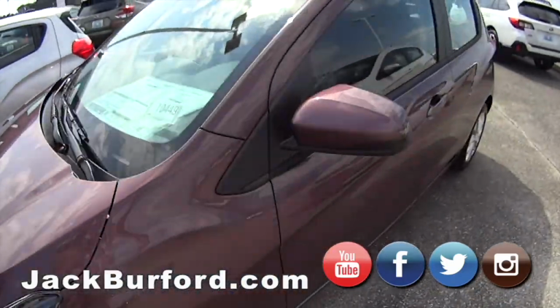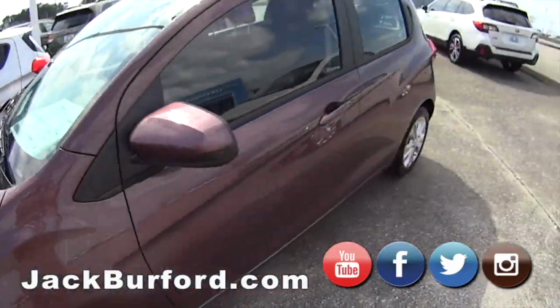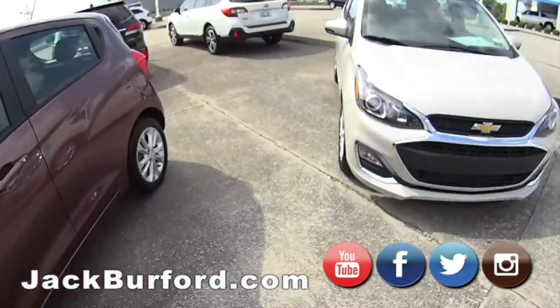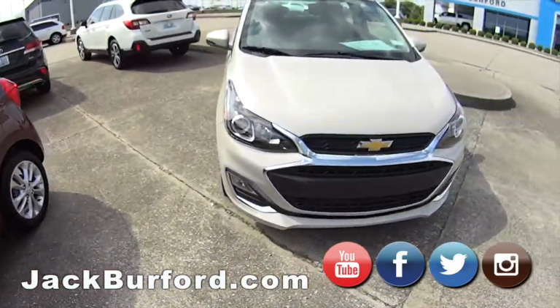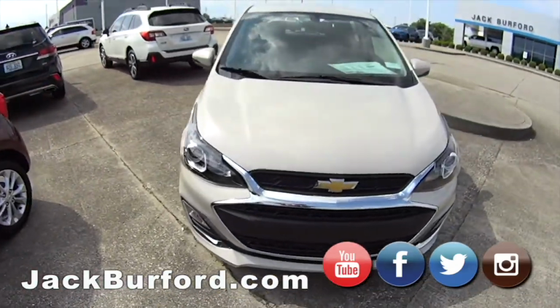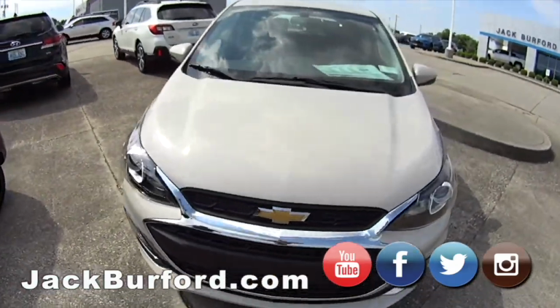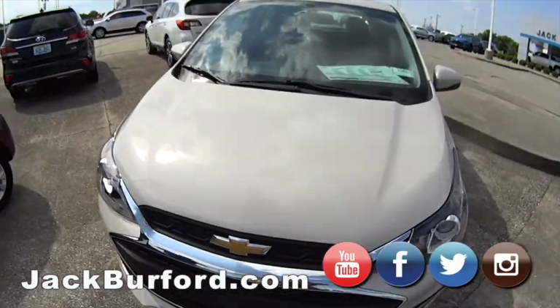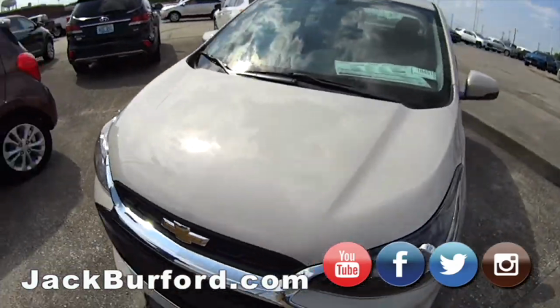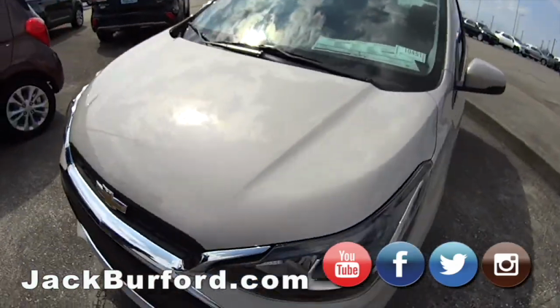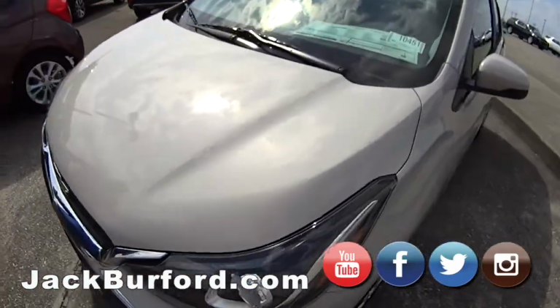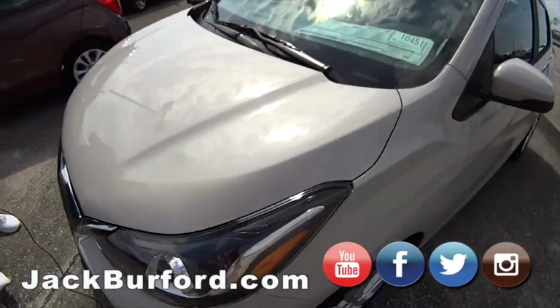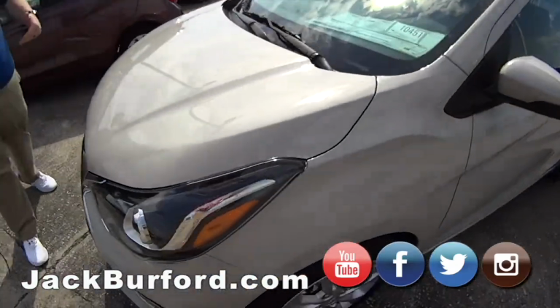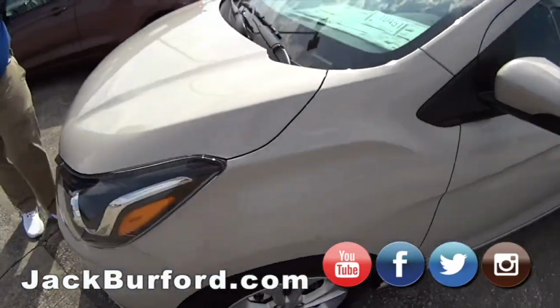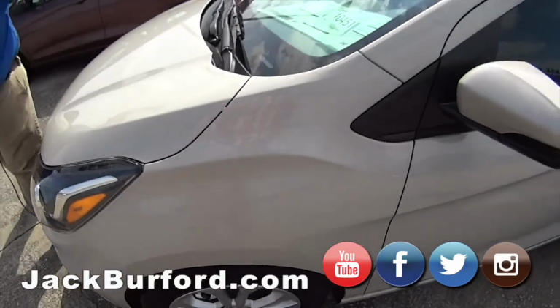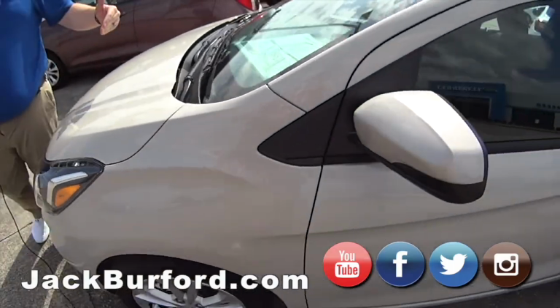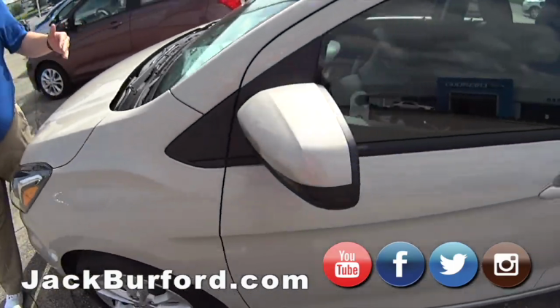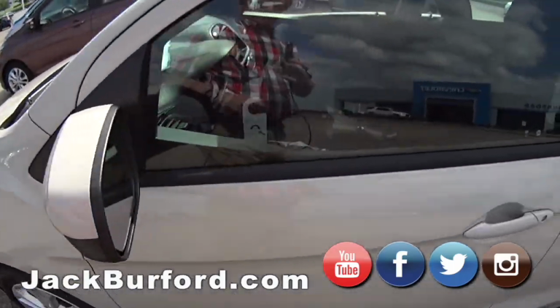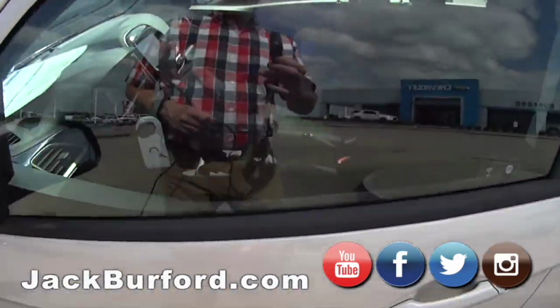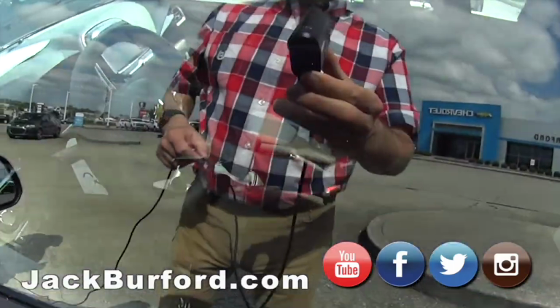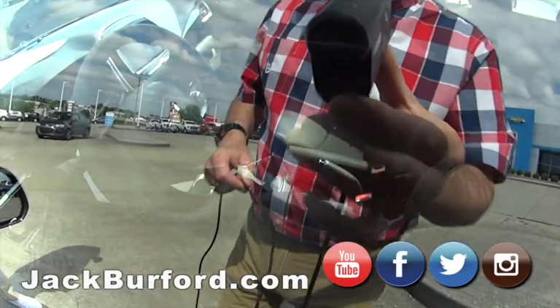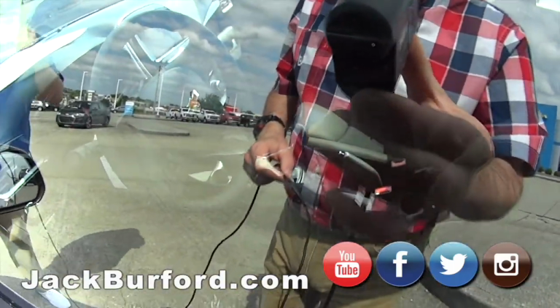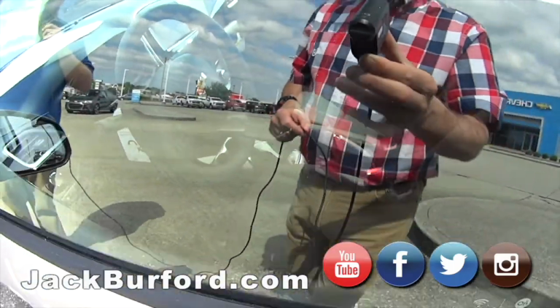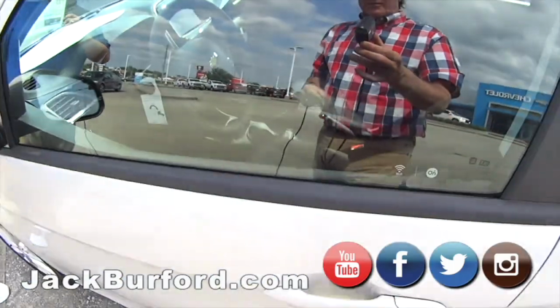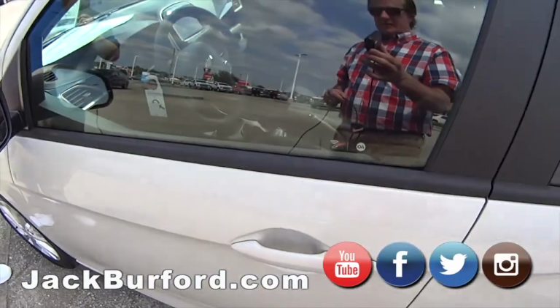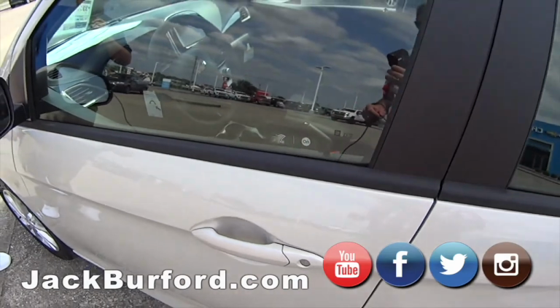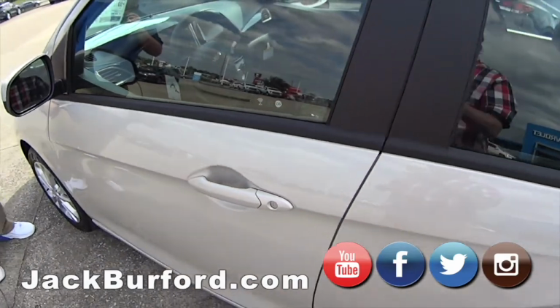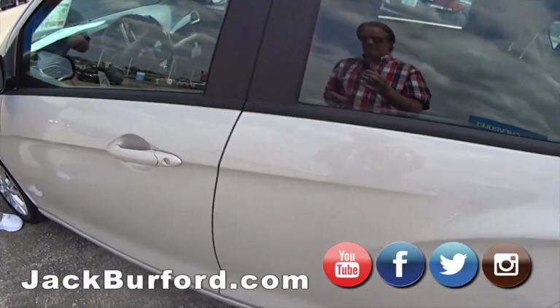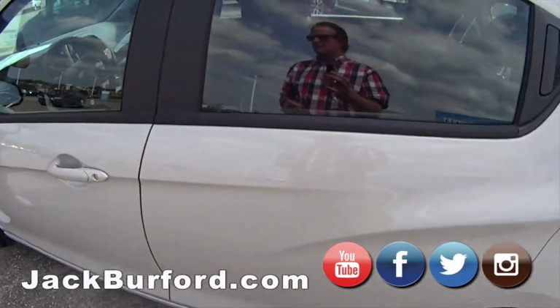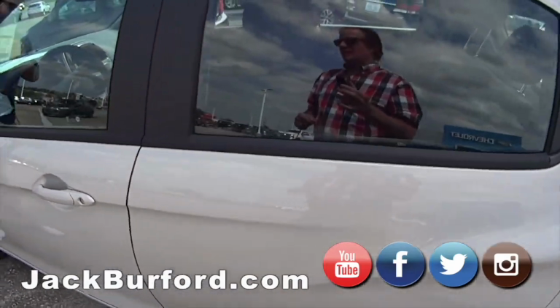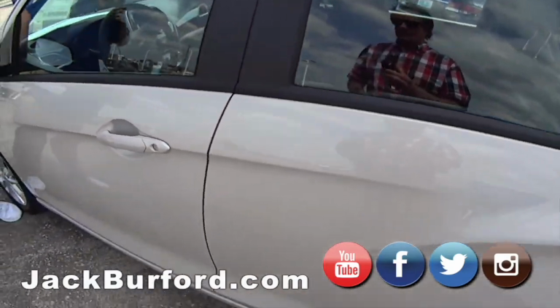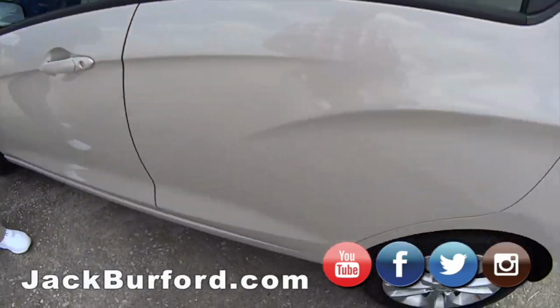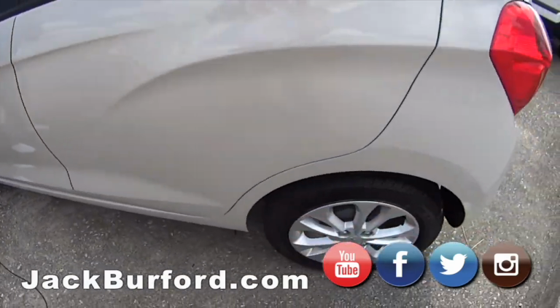The one right here on the end is my favorite — toasted marshmallow LT. But it's a five-speed manual shift transmission. It's a great fun little car, super good on gas. It says here it'll get 38 miles a gallon — I don't doubt it a bit.